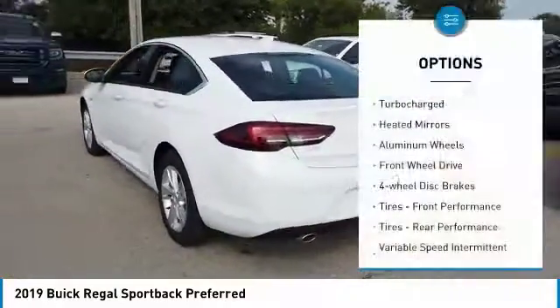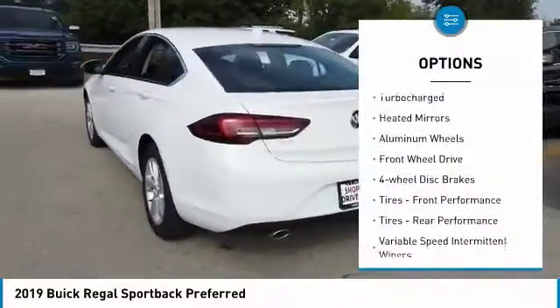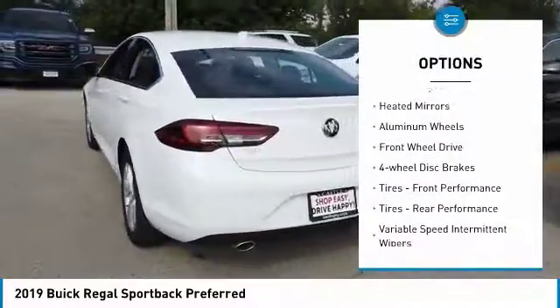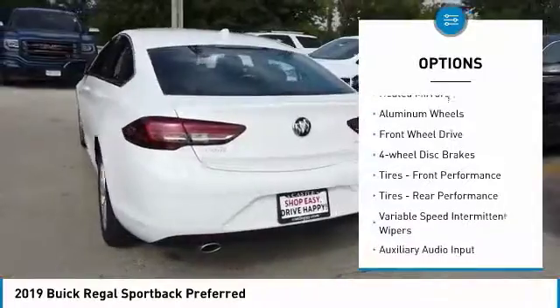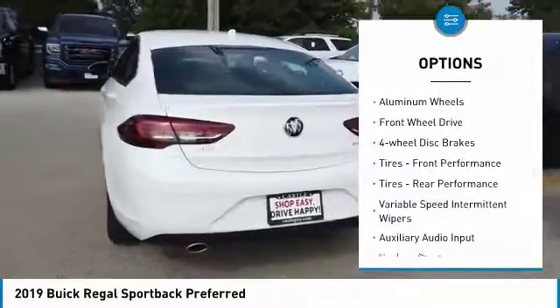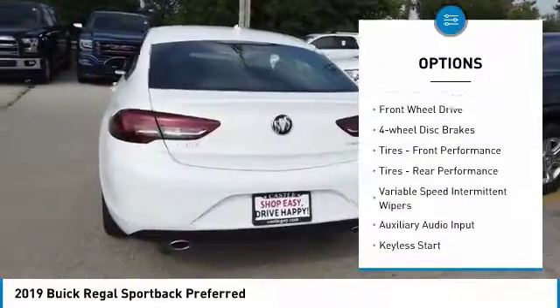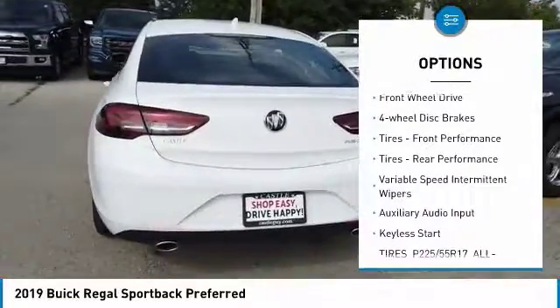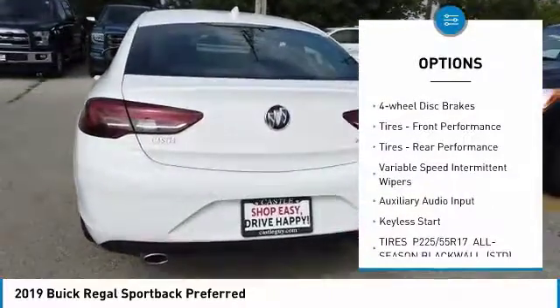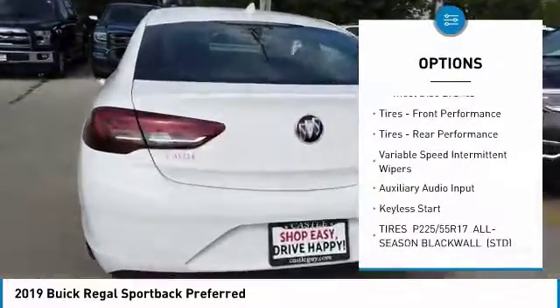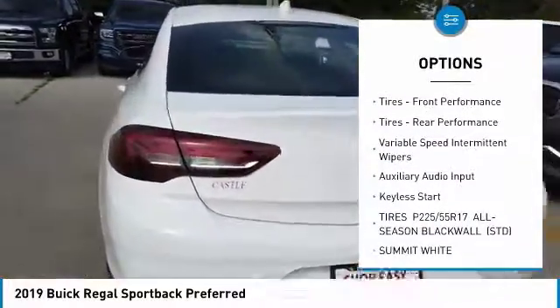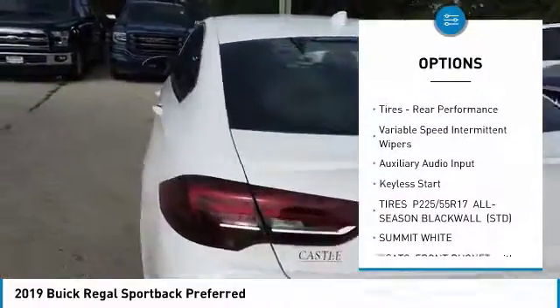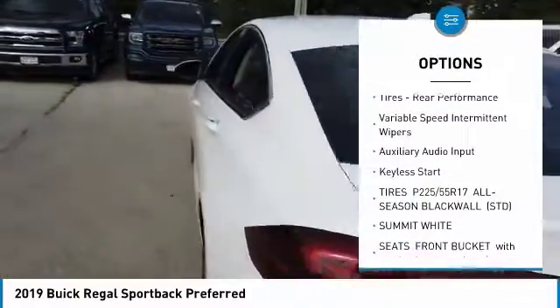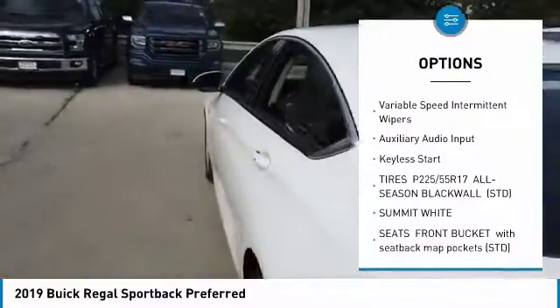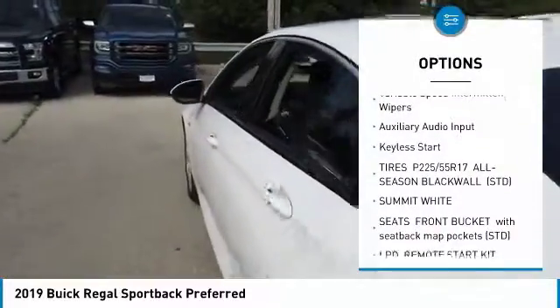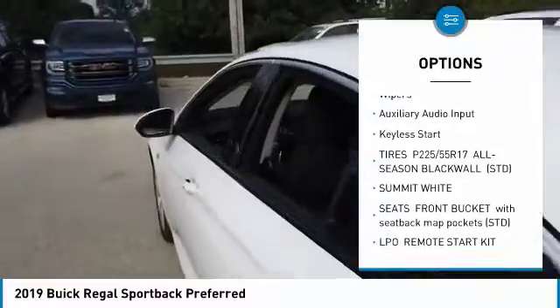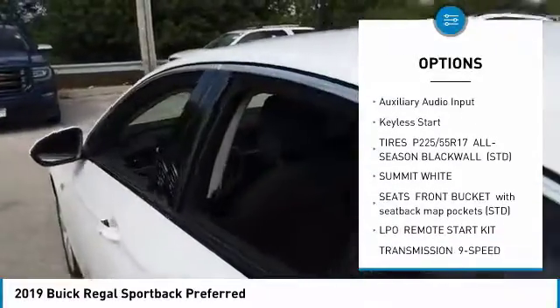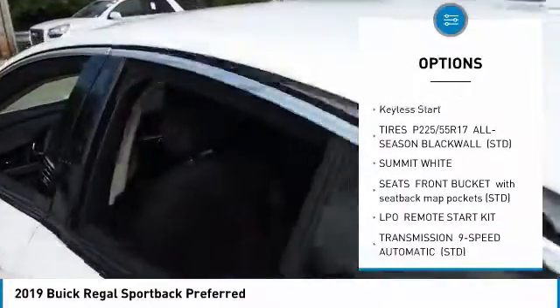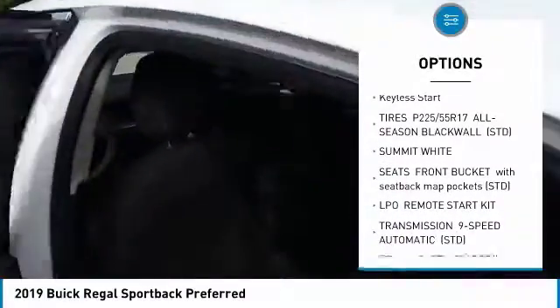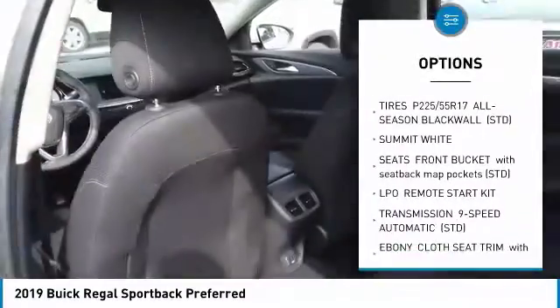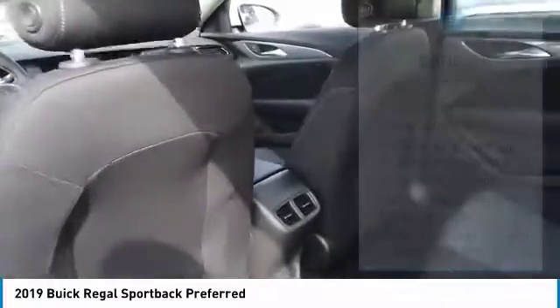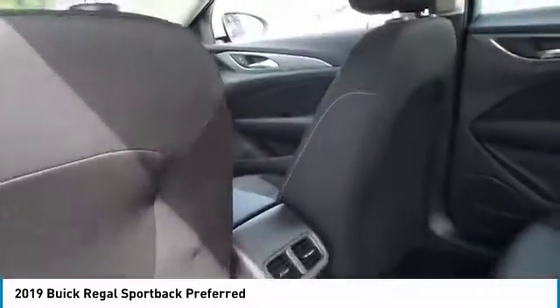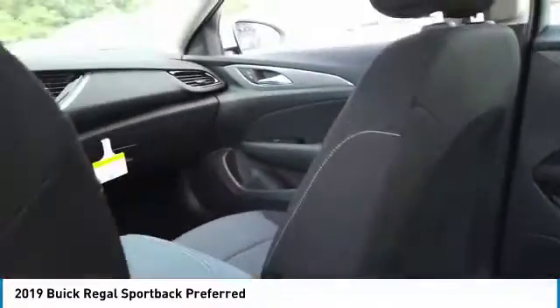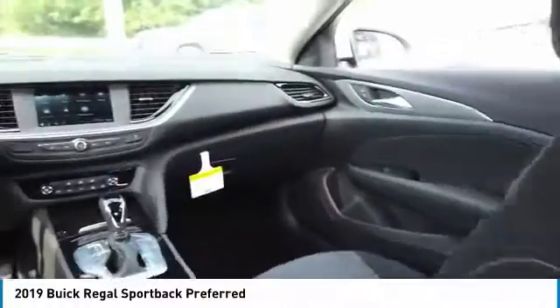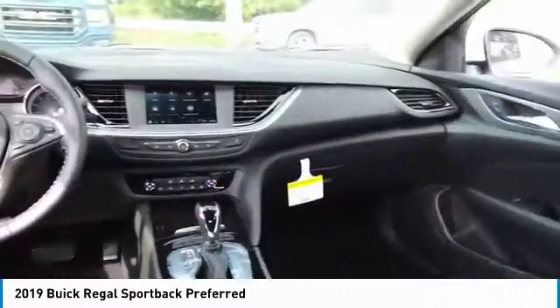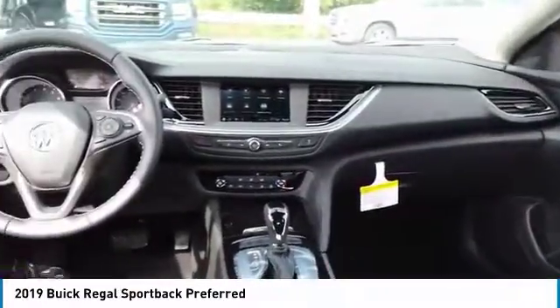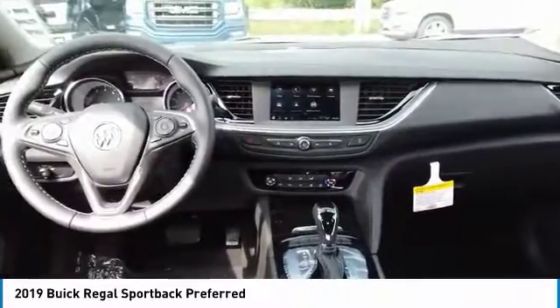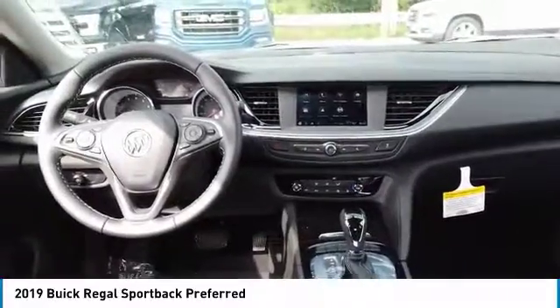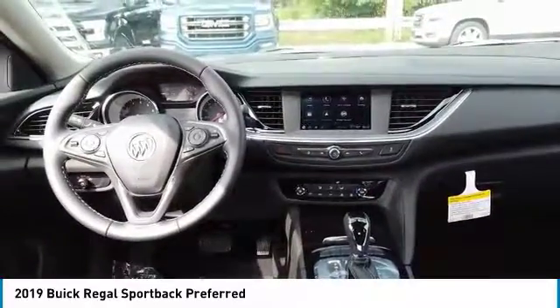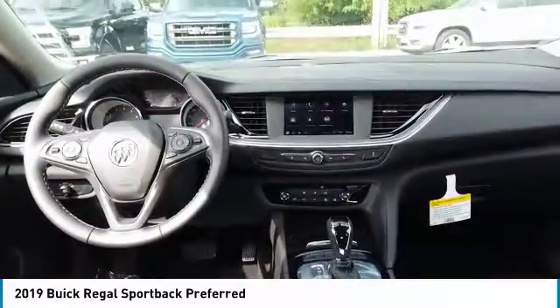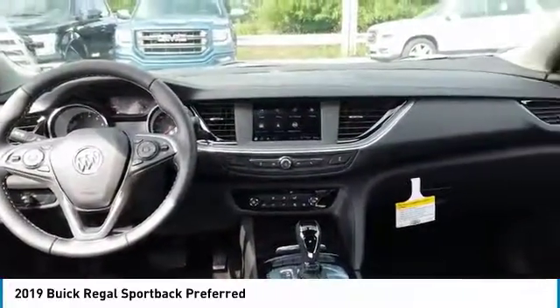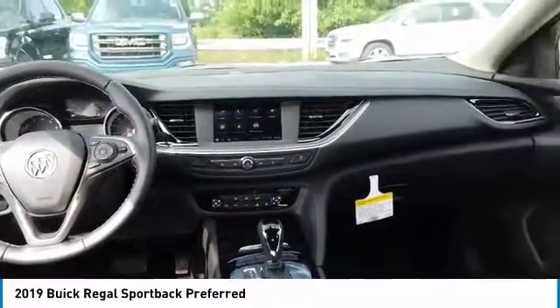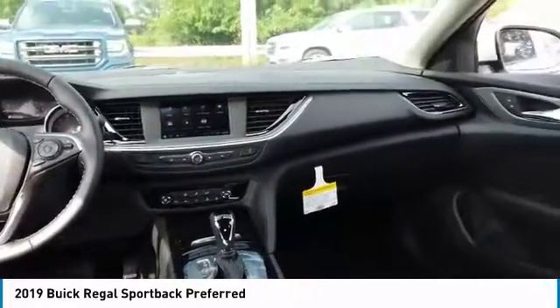Turbocharged, heated mirrors, aluminum wheels, FWD, four-wheel disc brakes, front performance tires, rear performance tires, variable speed intermittent wipers, auxiliary audio input, keyless start.